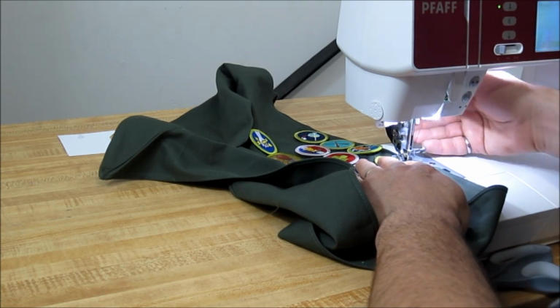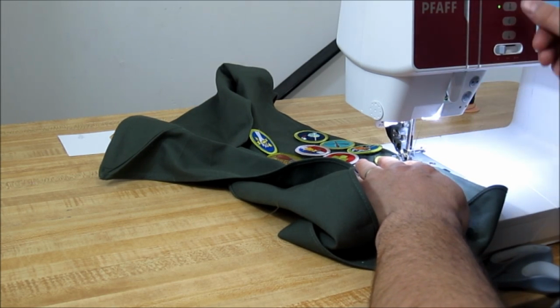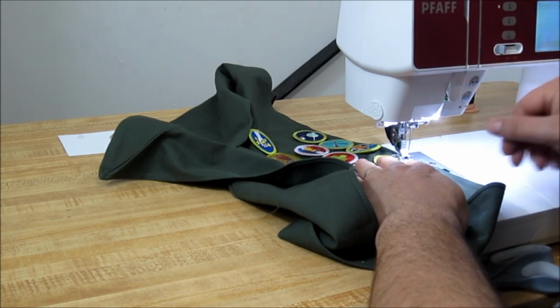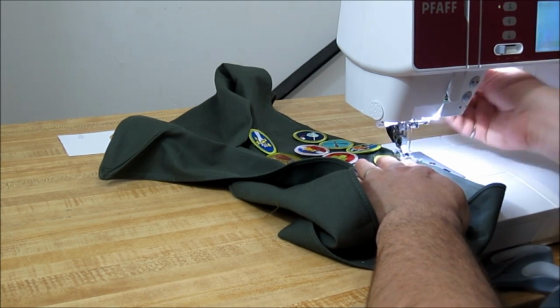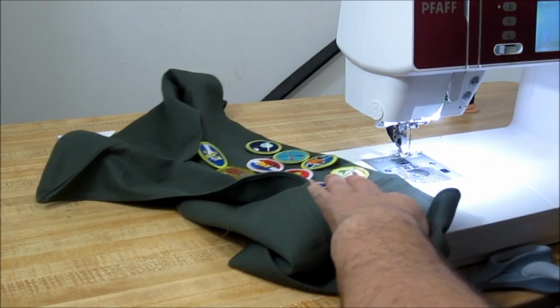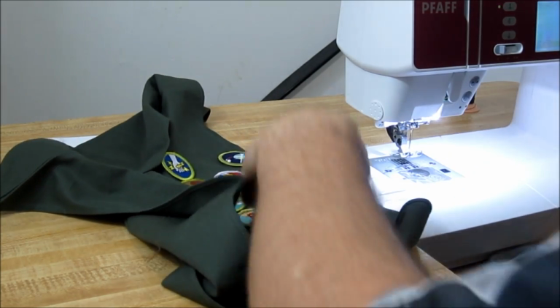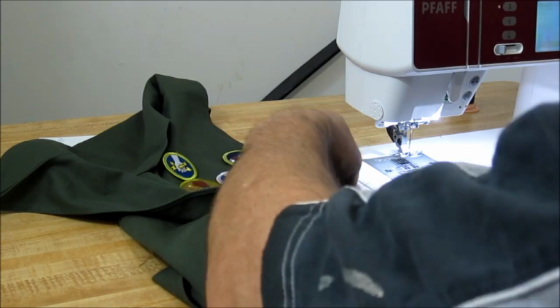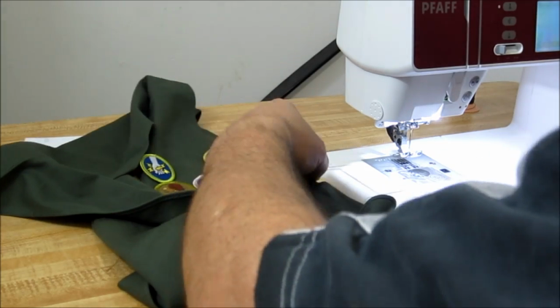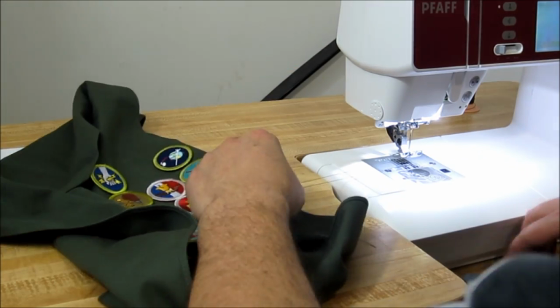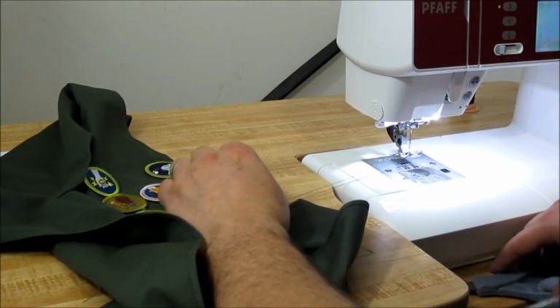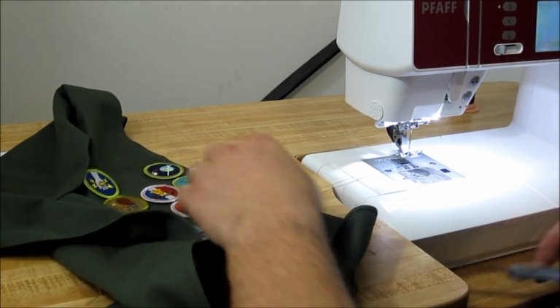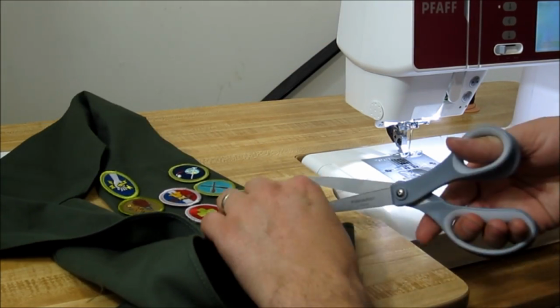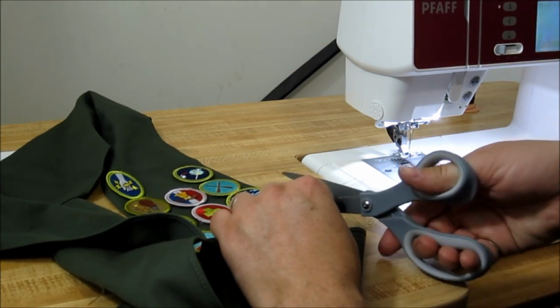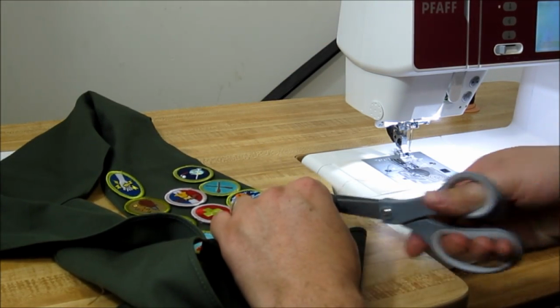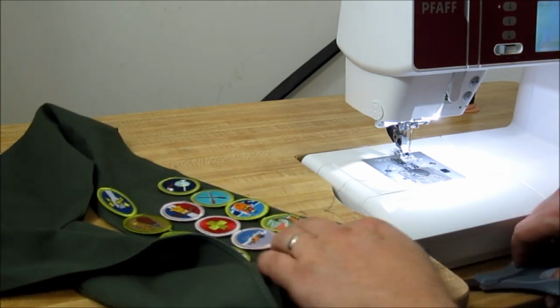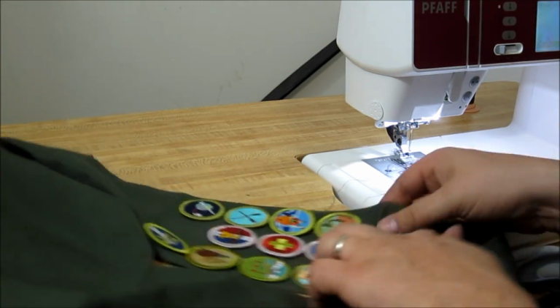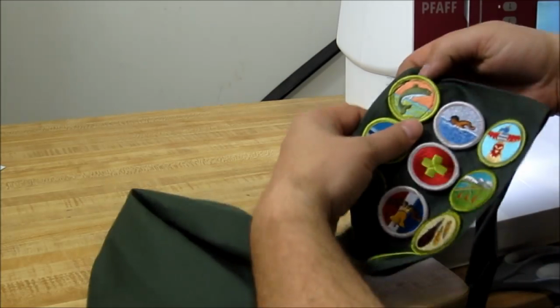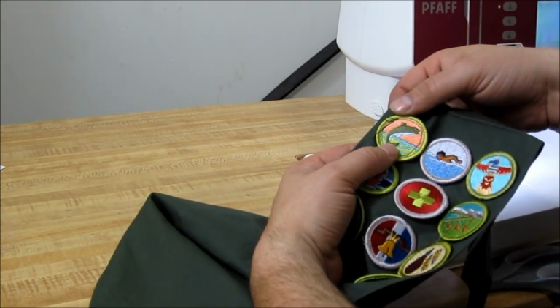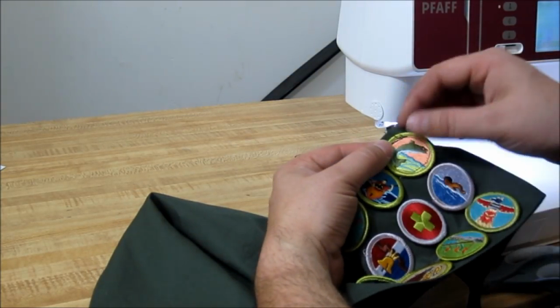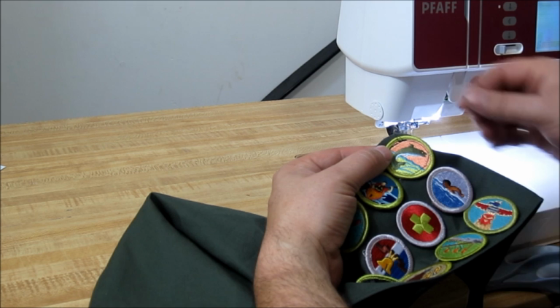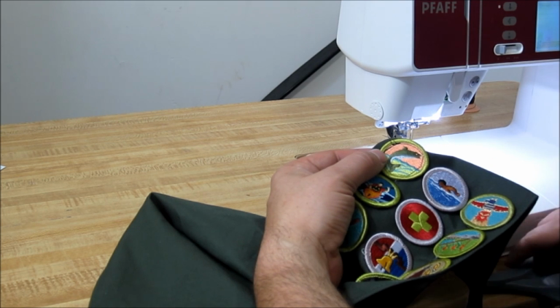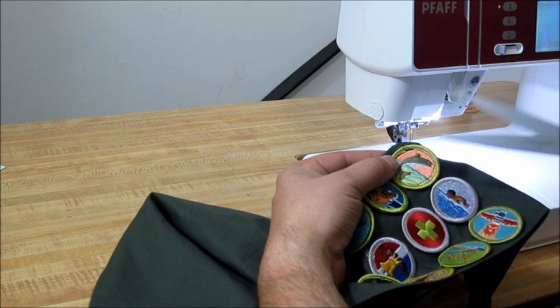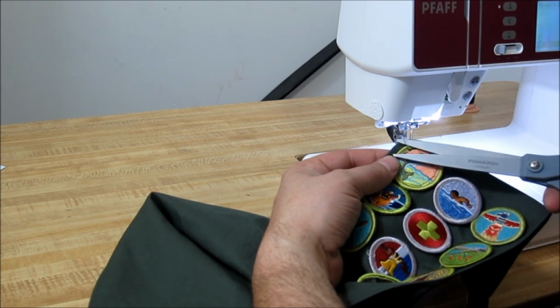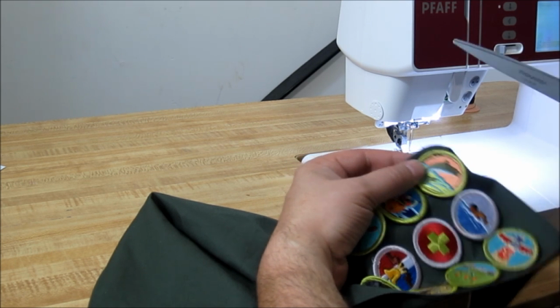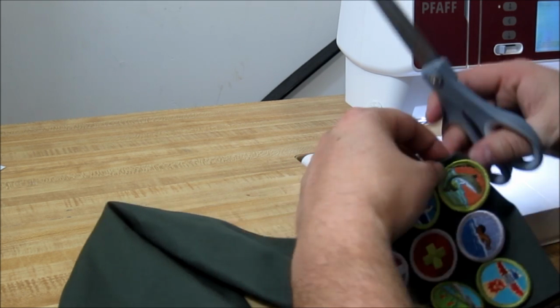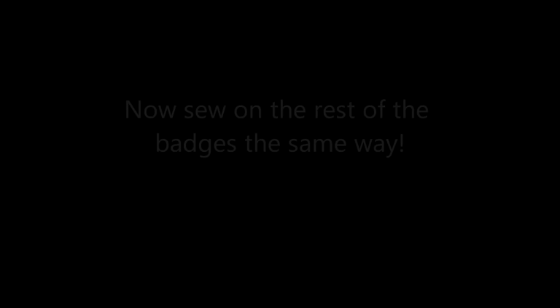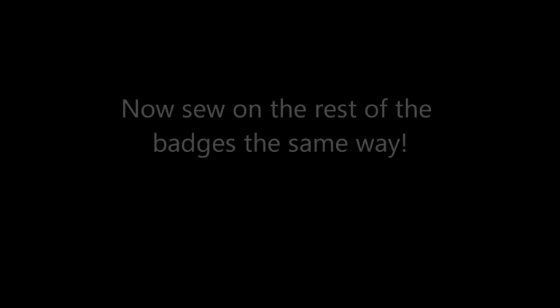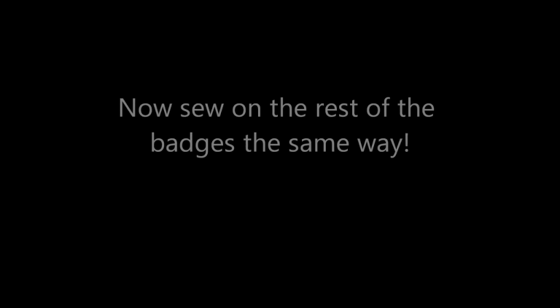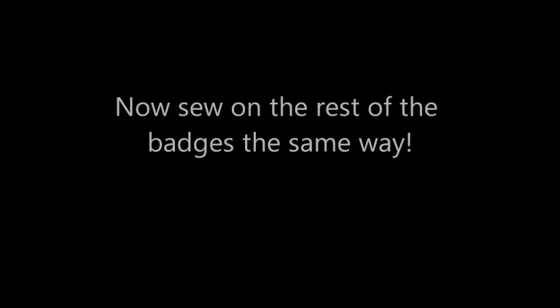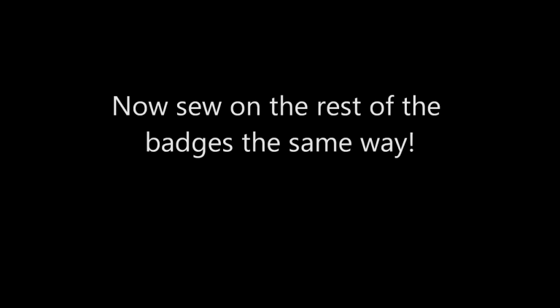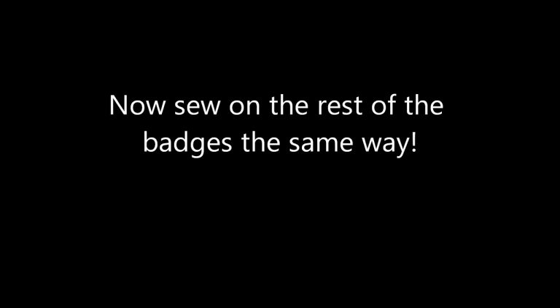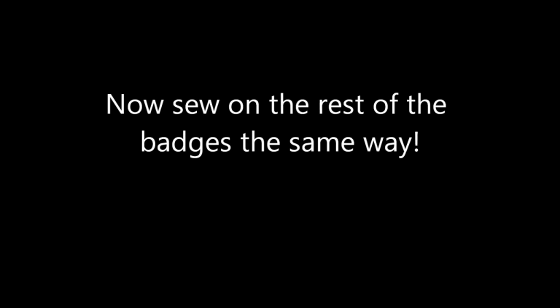This way works, and here I'll pull it out and show you how crooked my stitches are. It doesn't really matter — make it as good looking as you can, but in the end it's still a Boy Scout.